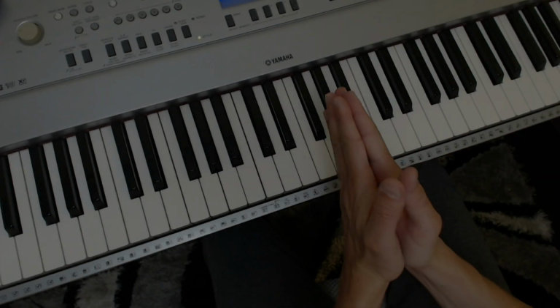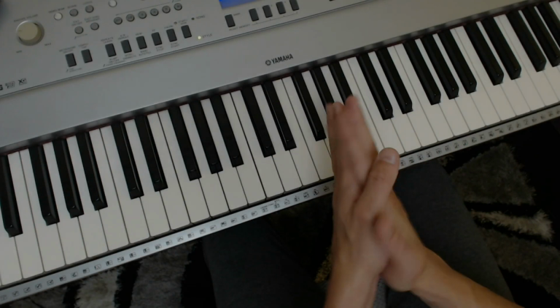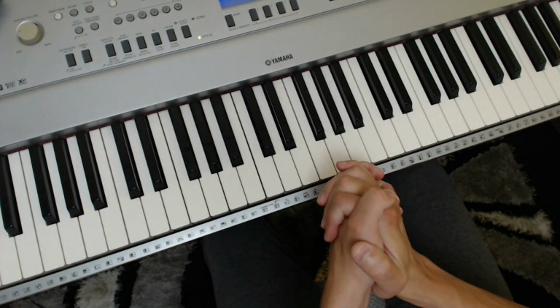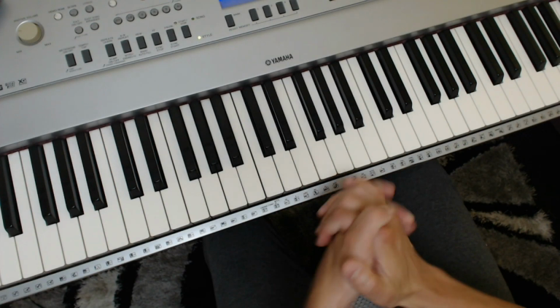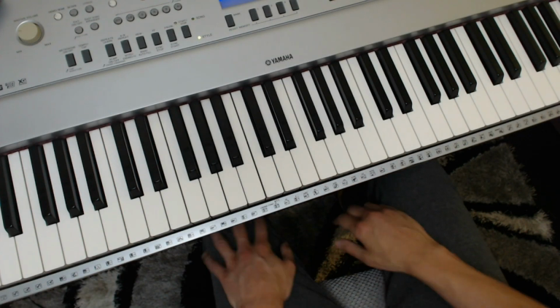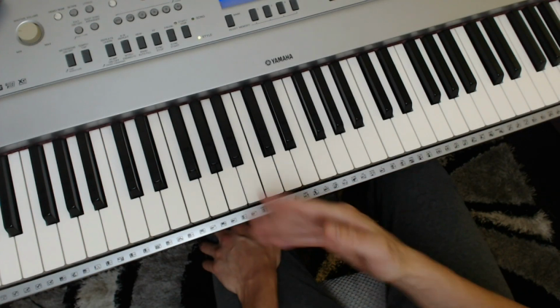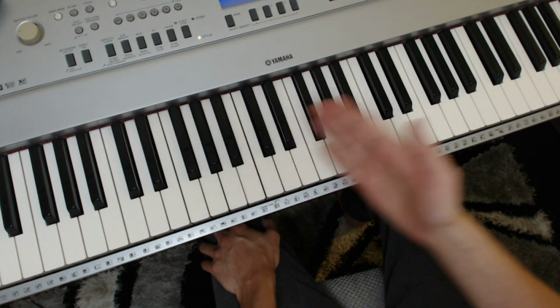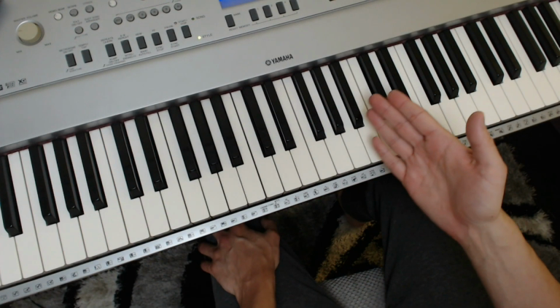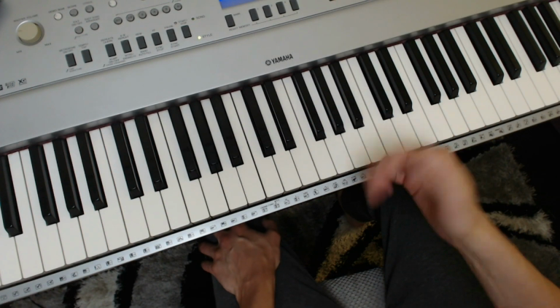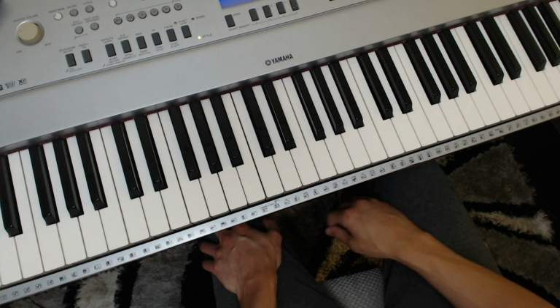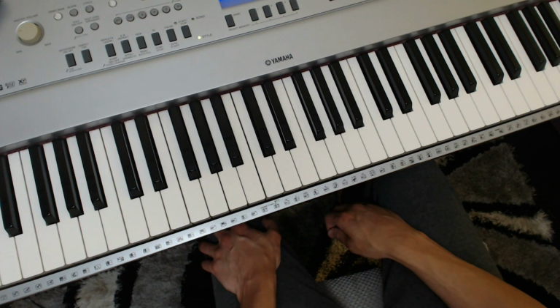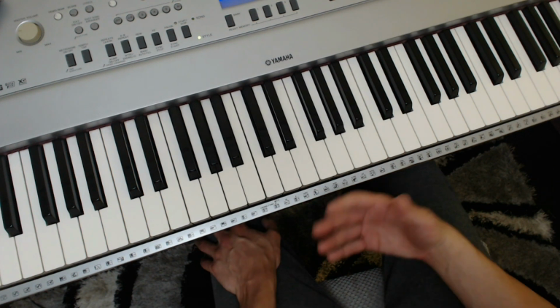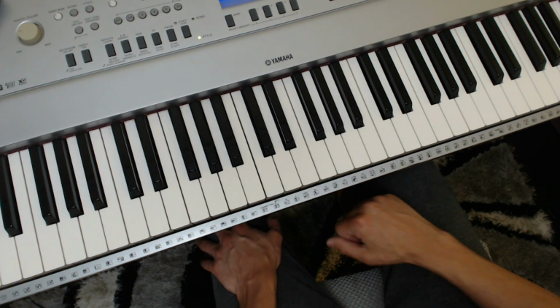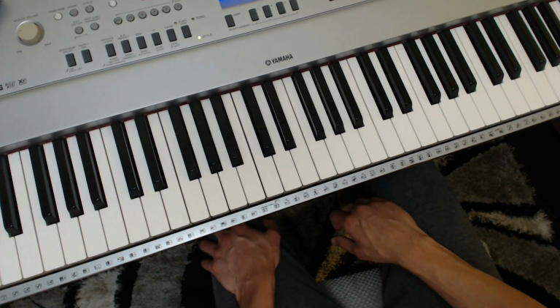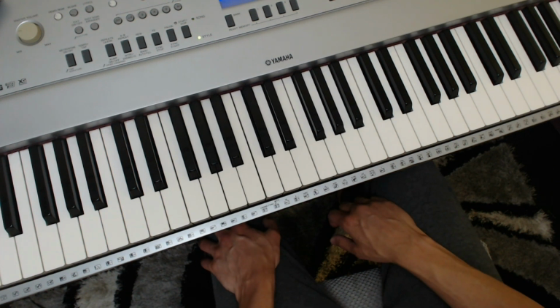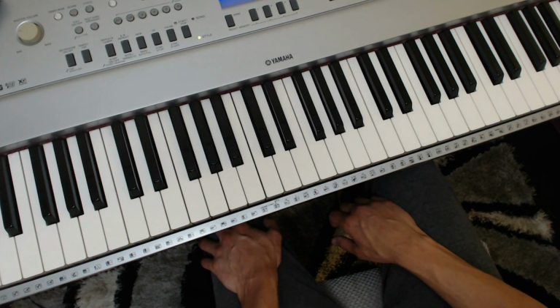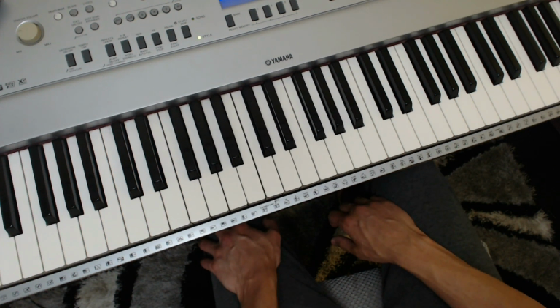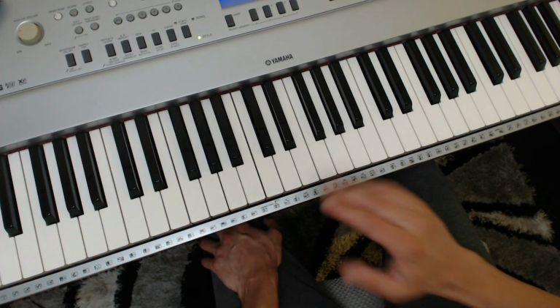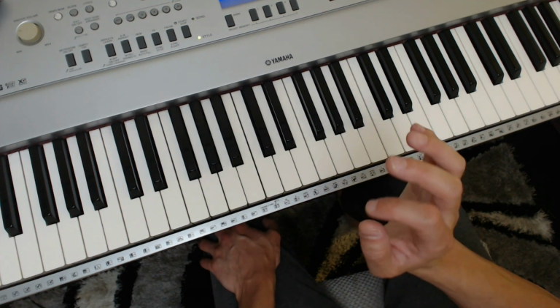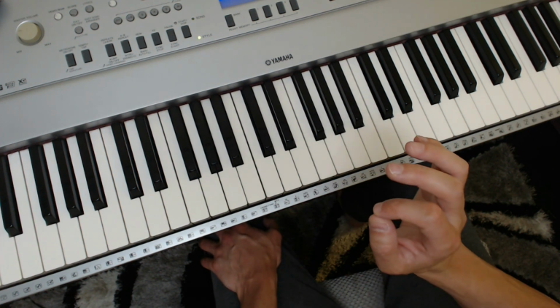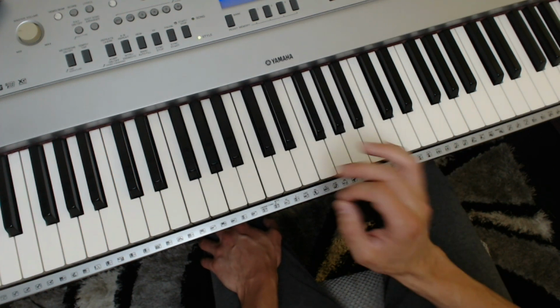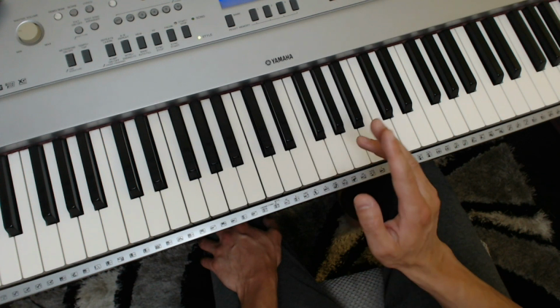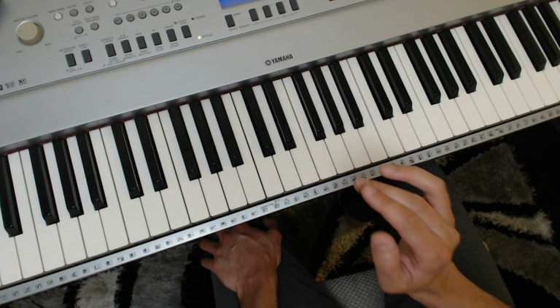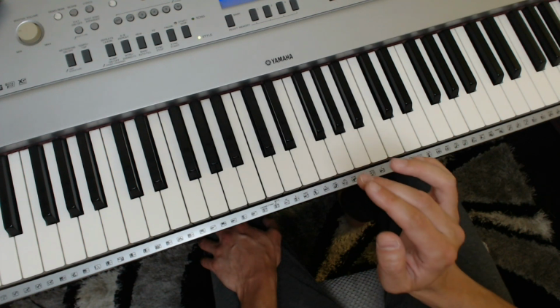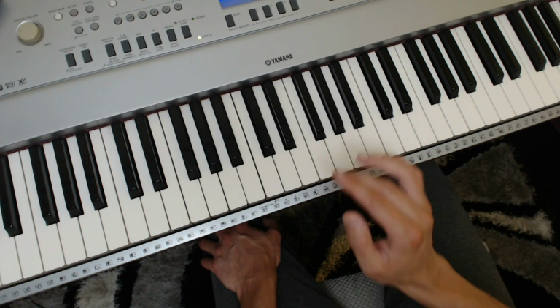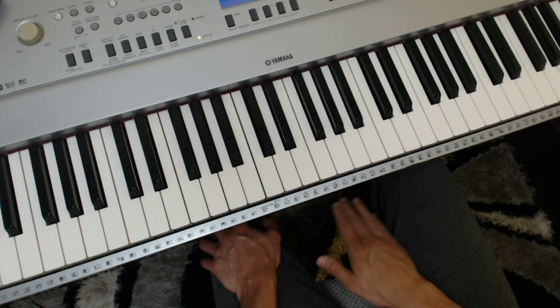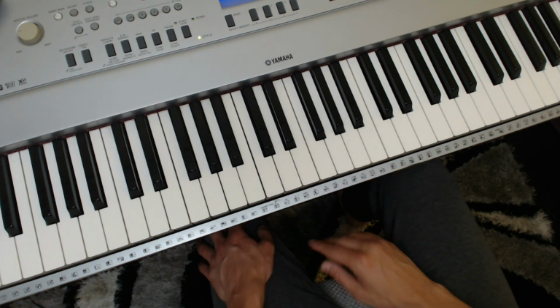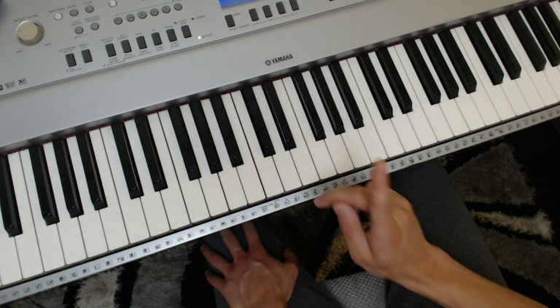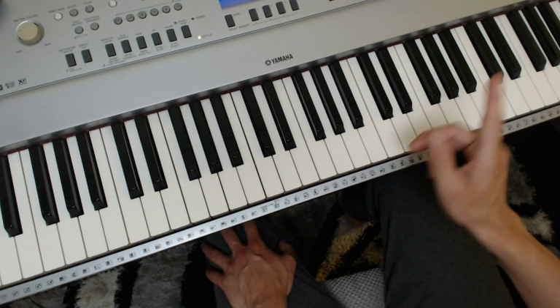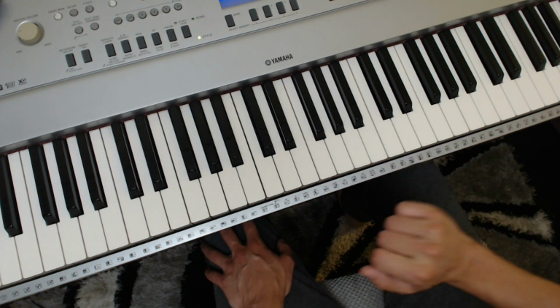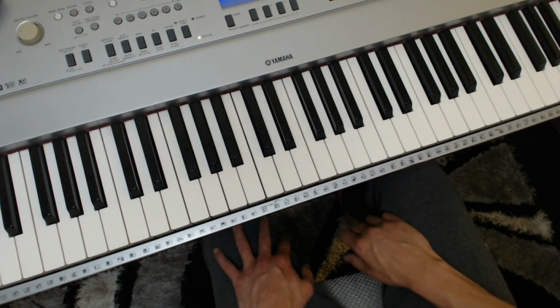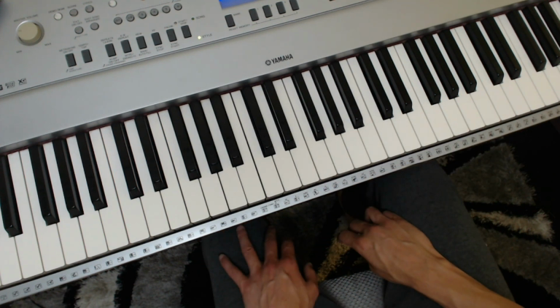Welcome to this Shorten to the Point 5-minute video, in which I'm going to give you some exercises where you're only playing the black notes. A bit of a novelty video, very good for precision. I recommend you do everything with your eyes closed and staccato, so no pedal, apart from one of the exercises a bit later.